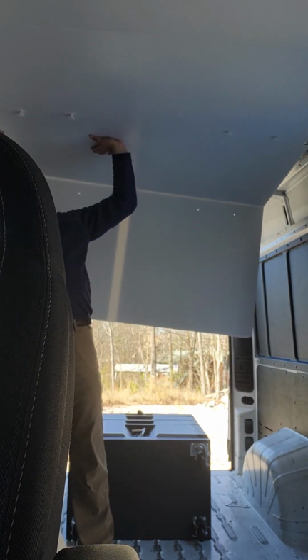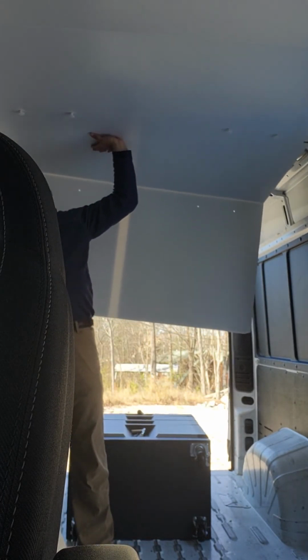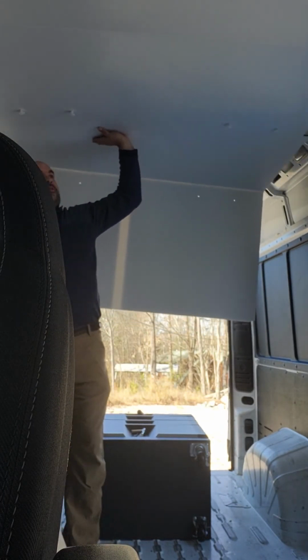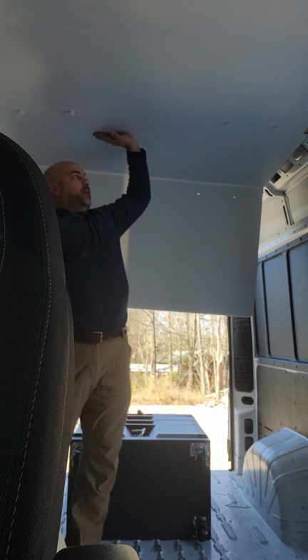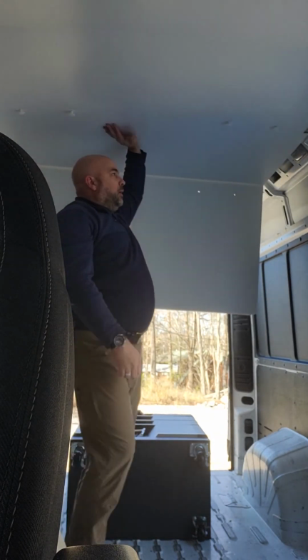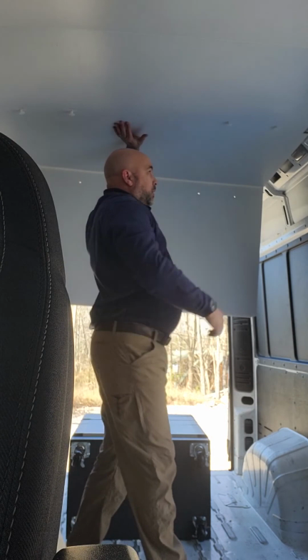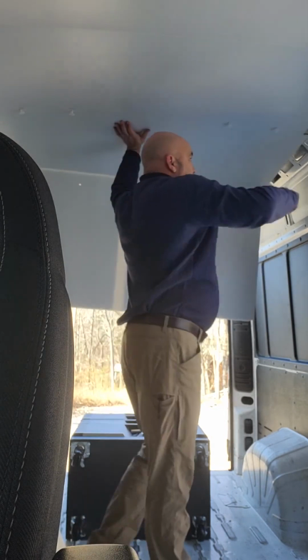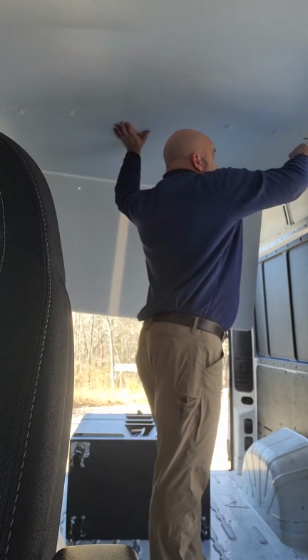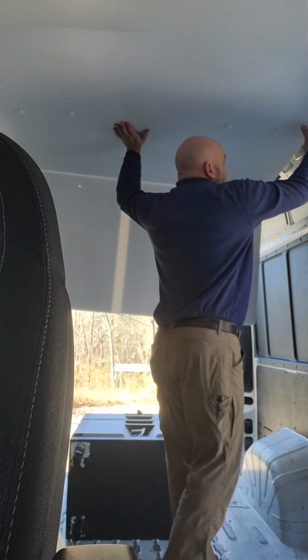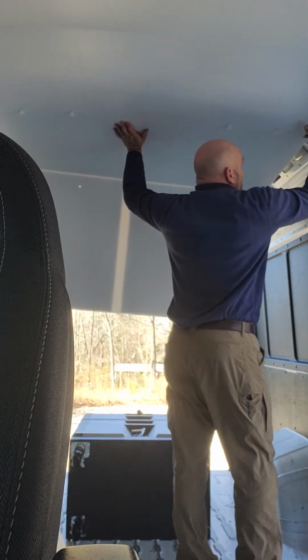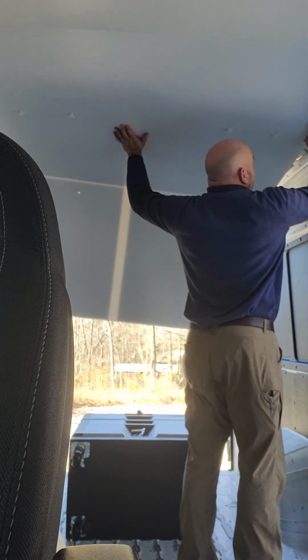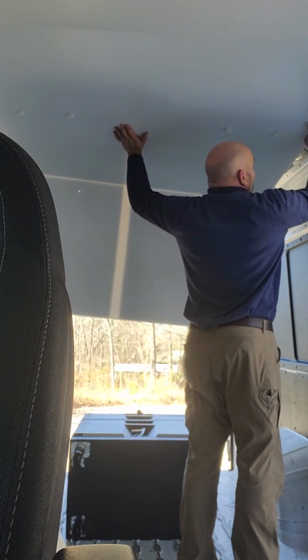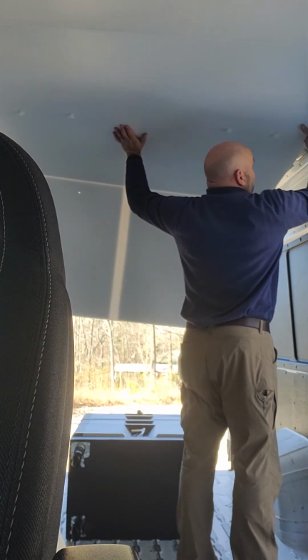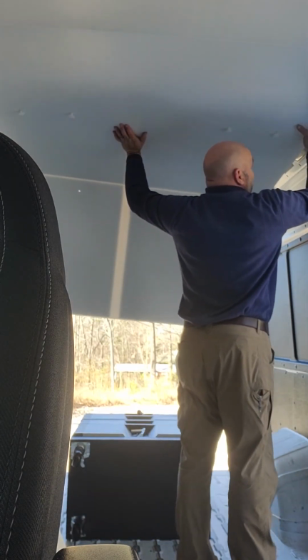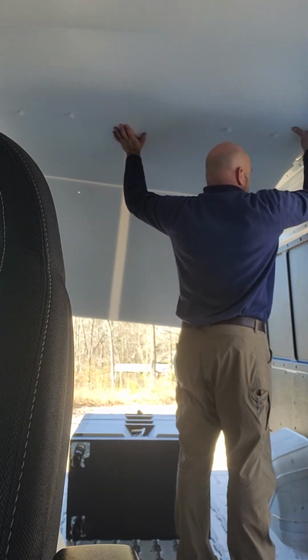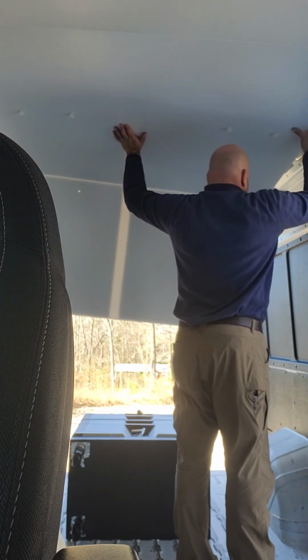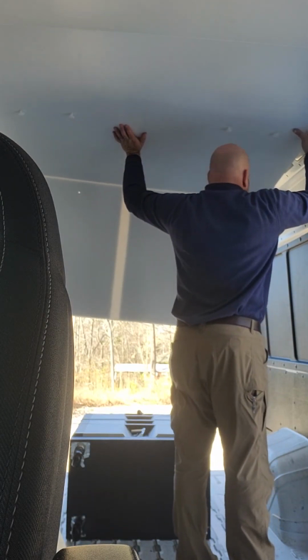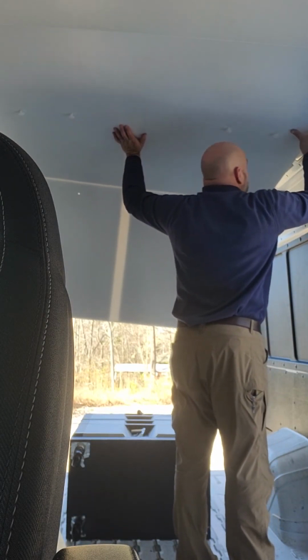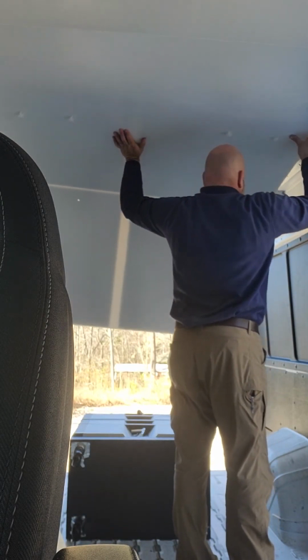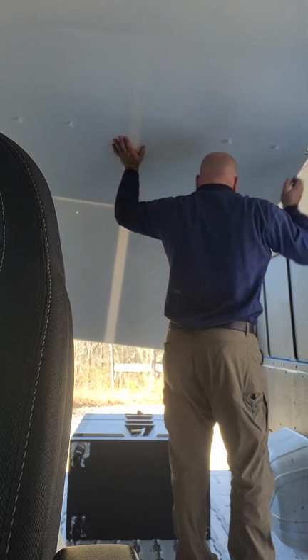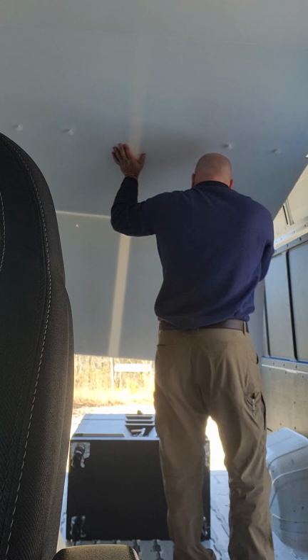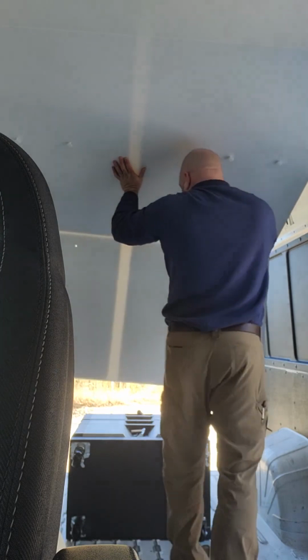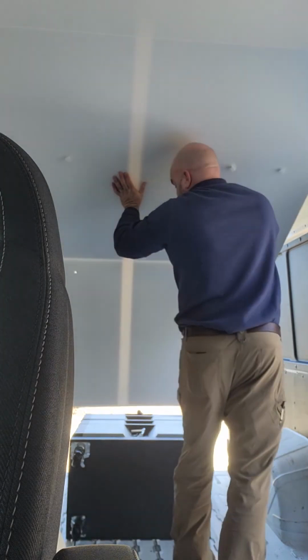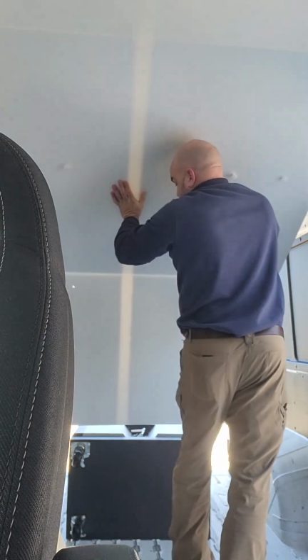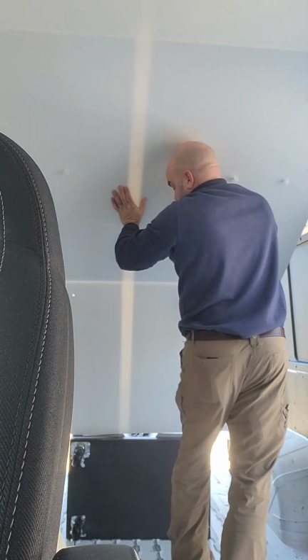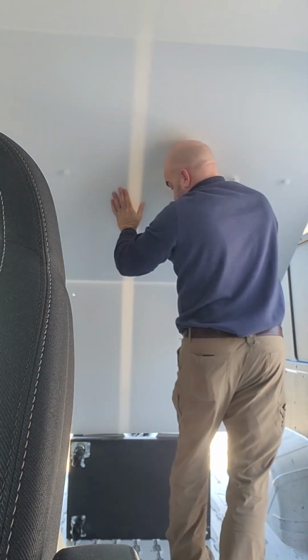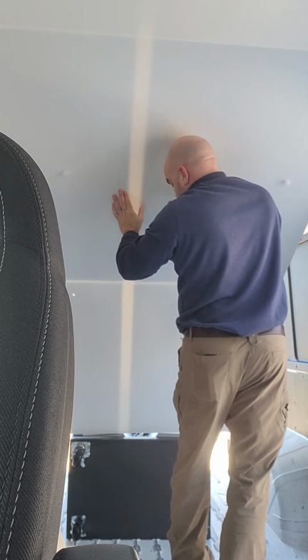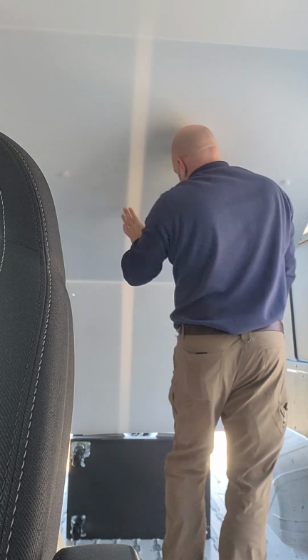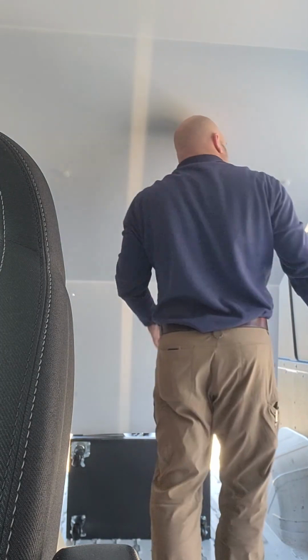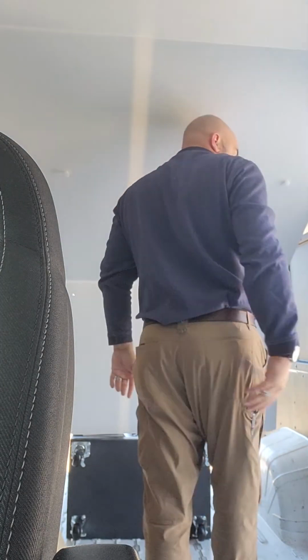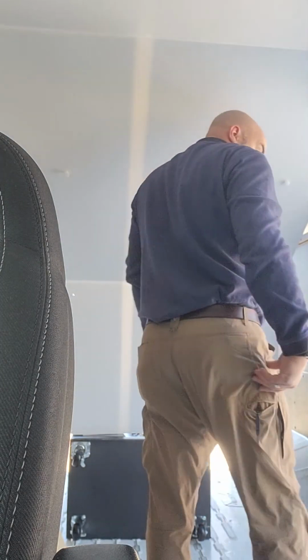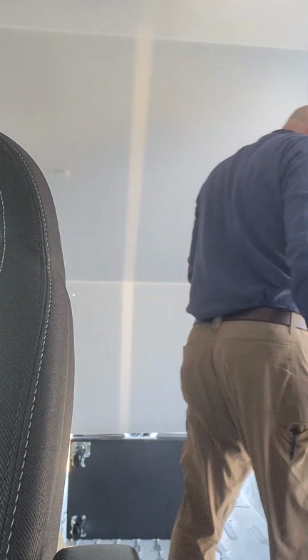Gotta love prefab stuff. The first one worked out great, this one not as easily. It's really hard to see where these holes are.